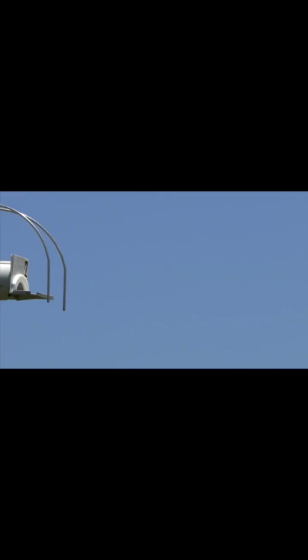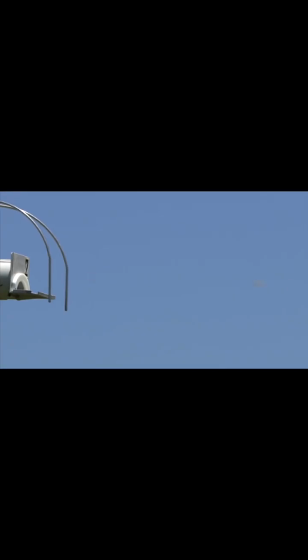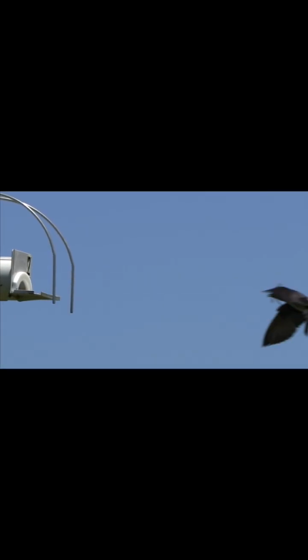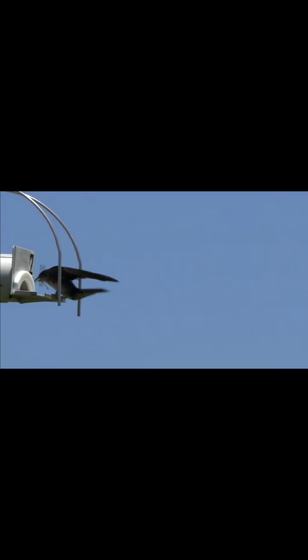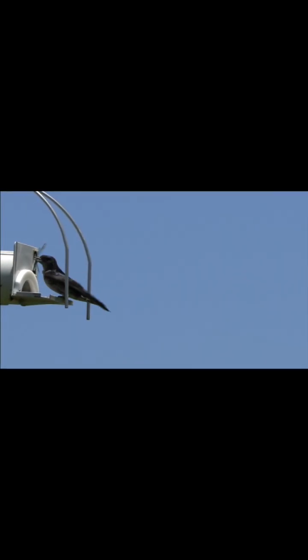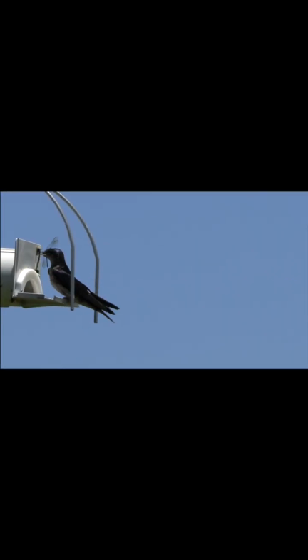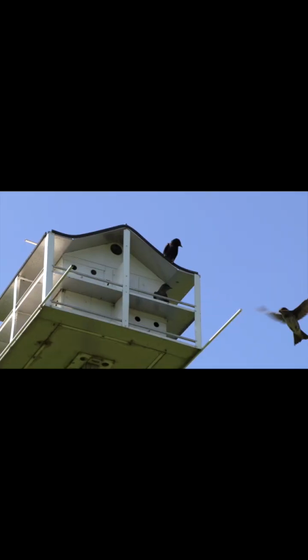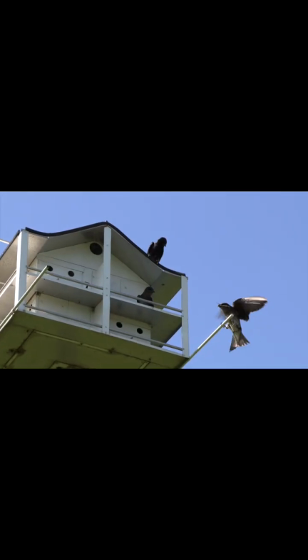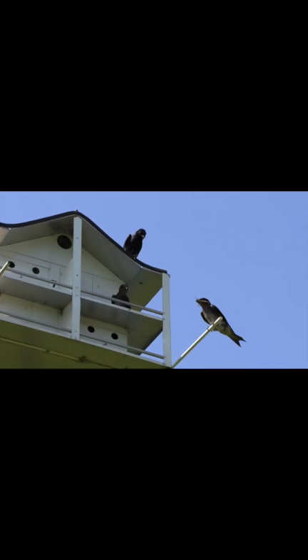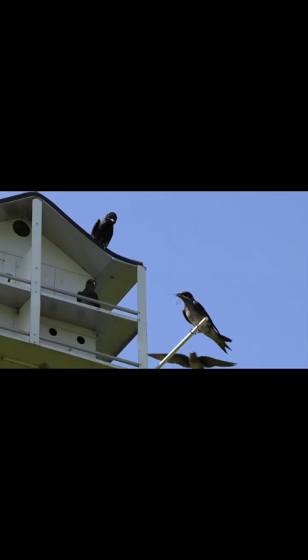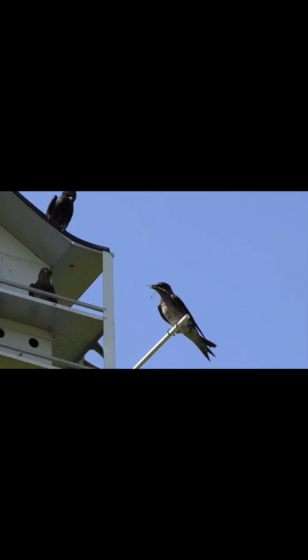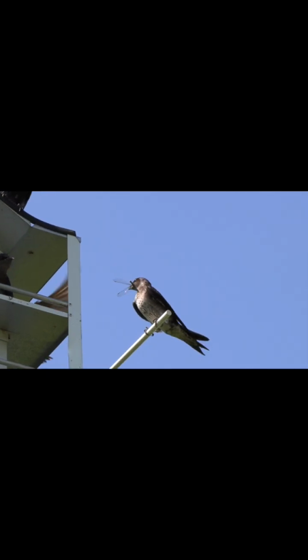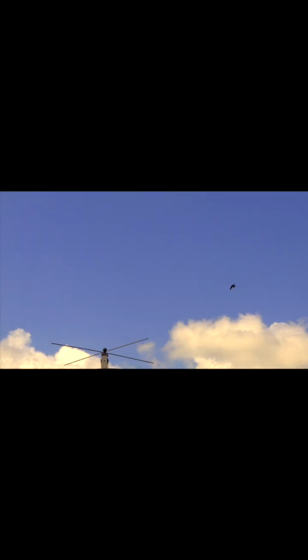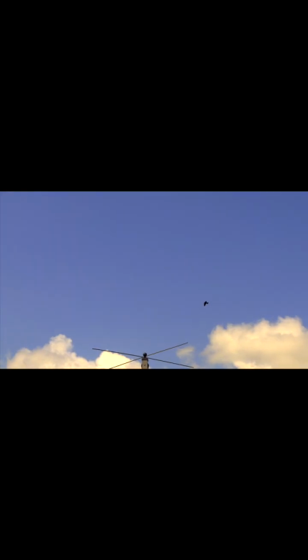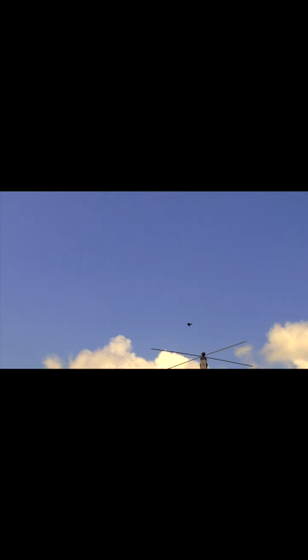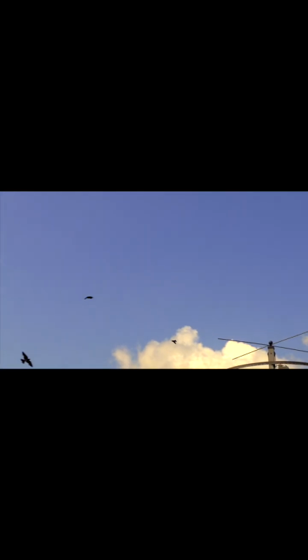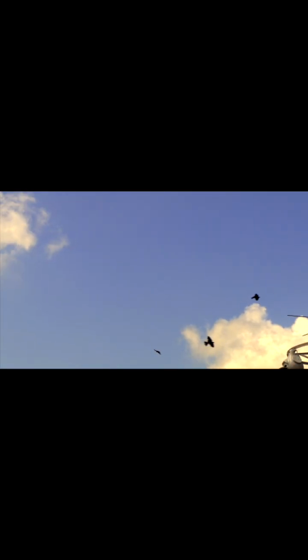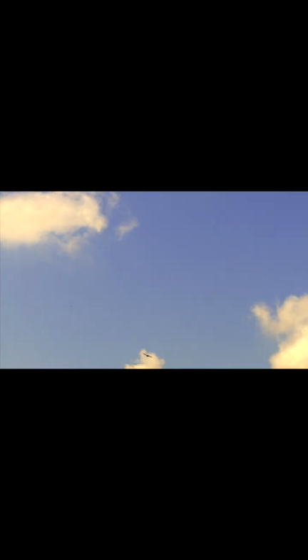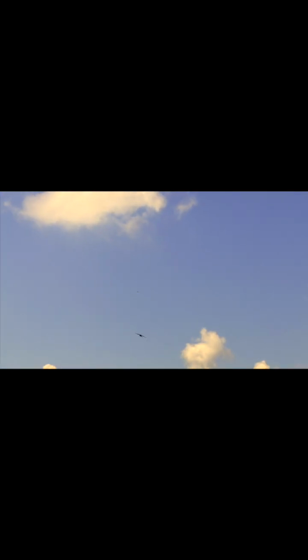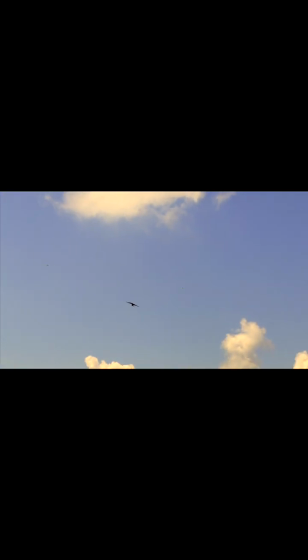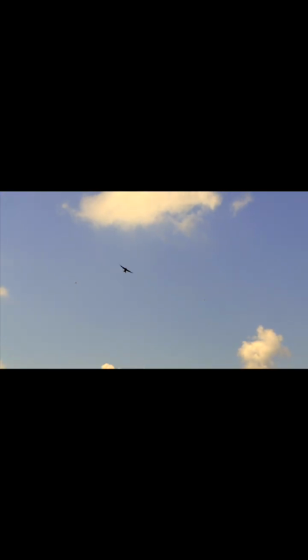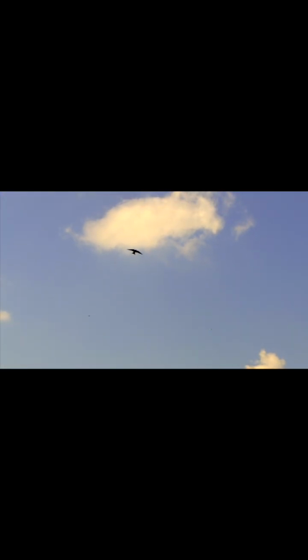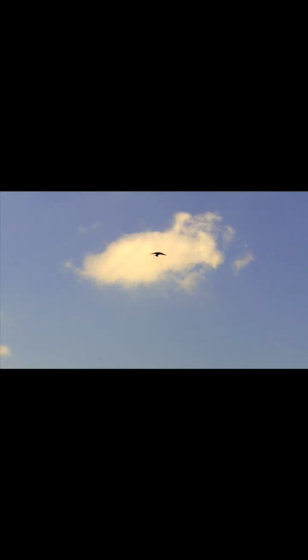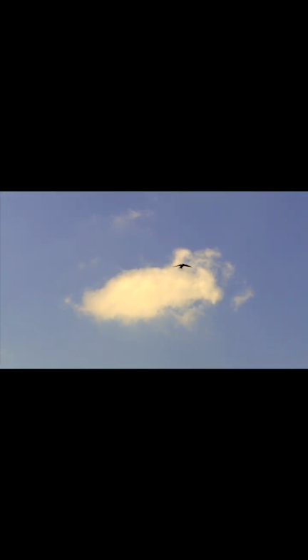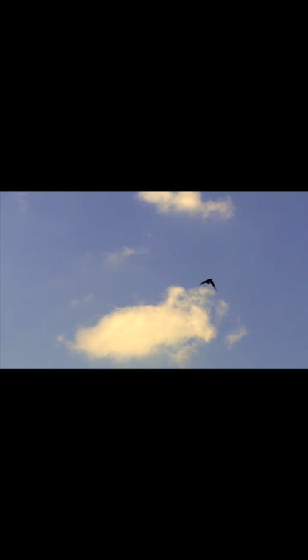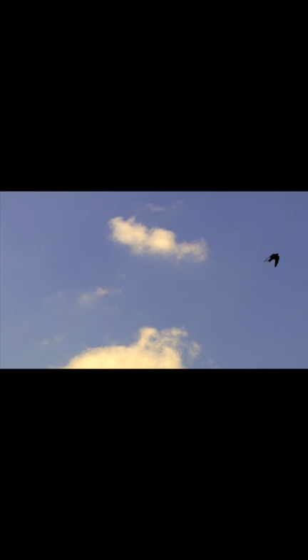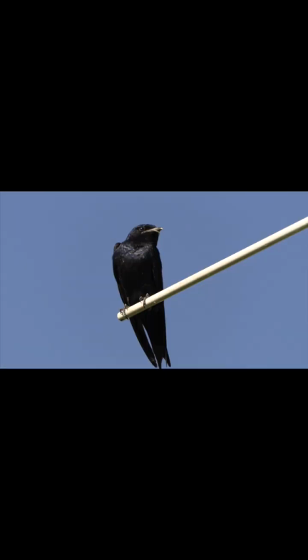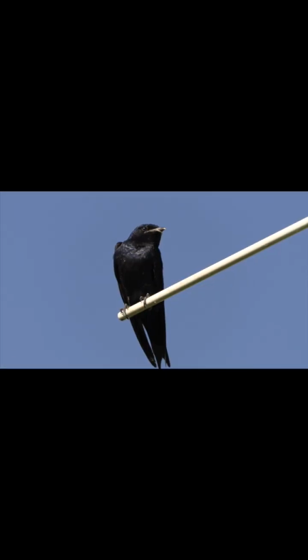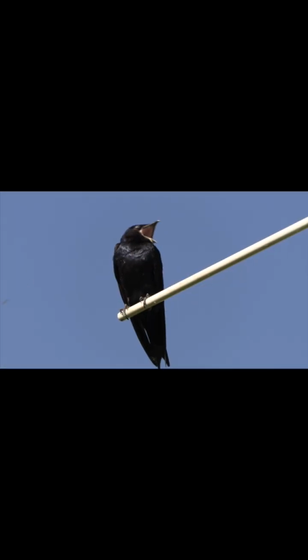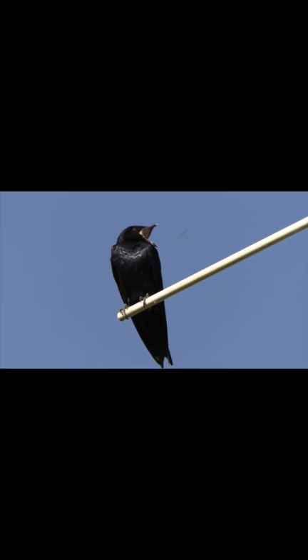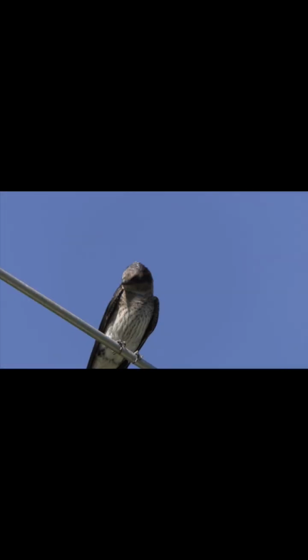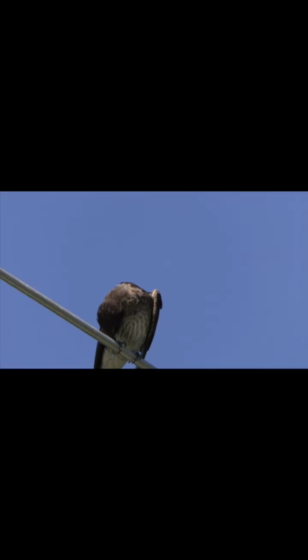But the Martins do not — I repeat — do not hunt mosquitoes. For one thing, mosquitoes don't even like wide open sunny spaces. They prefer woods and shade.